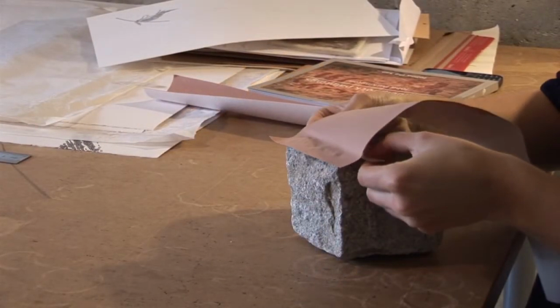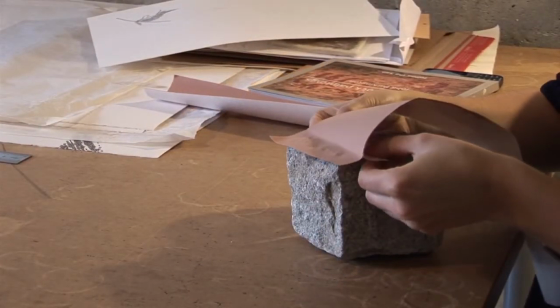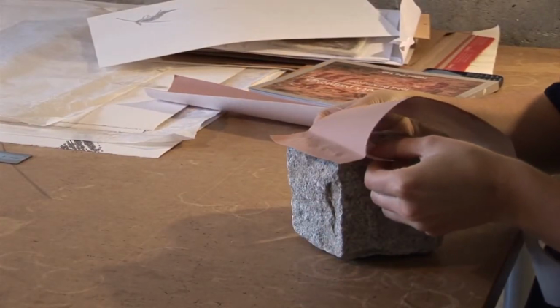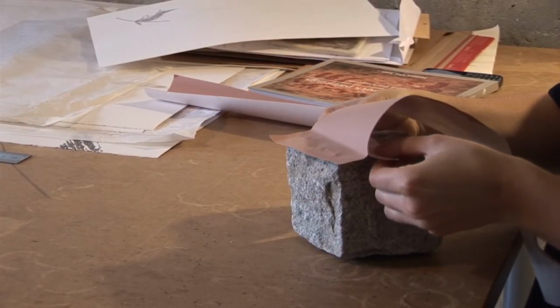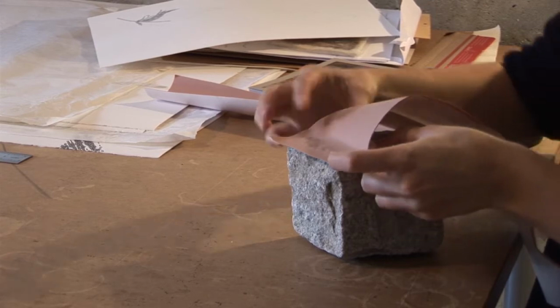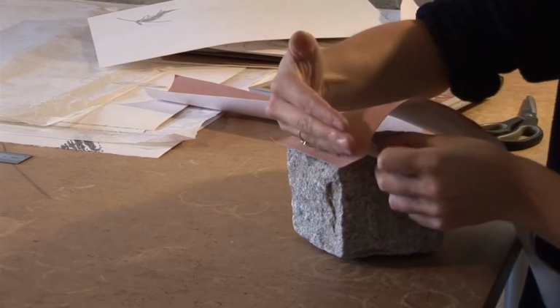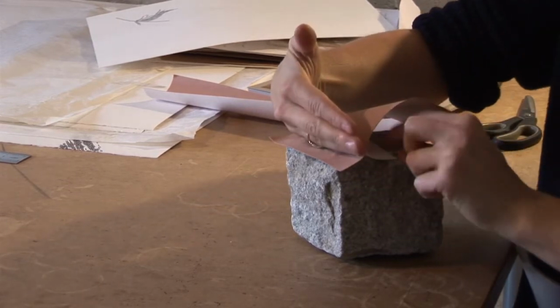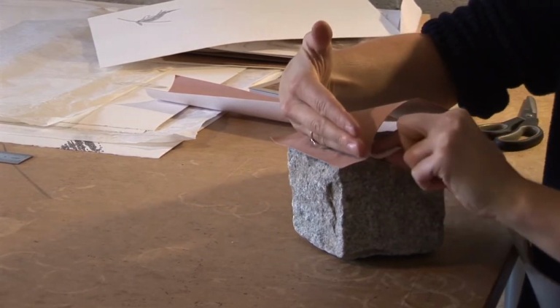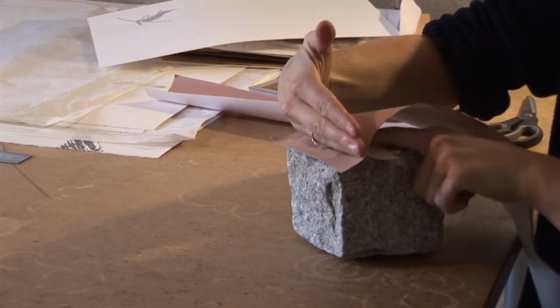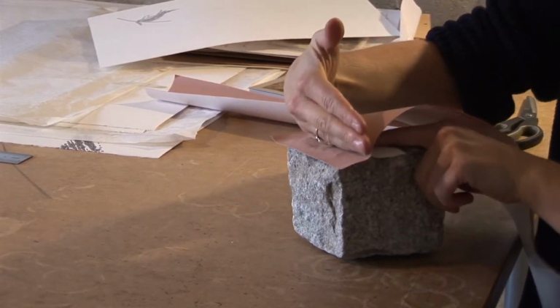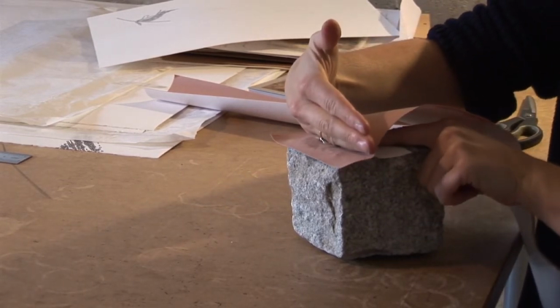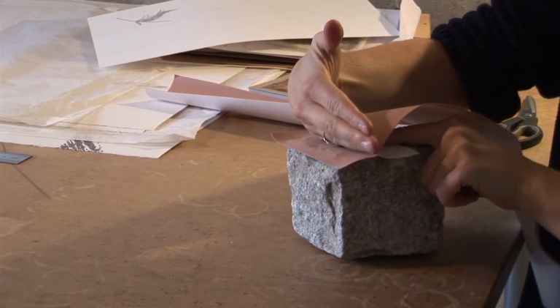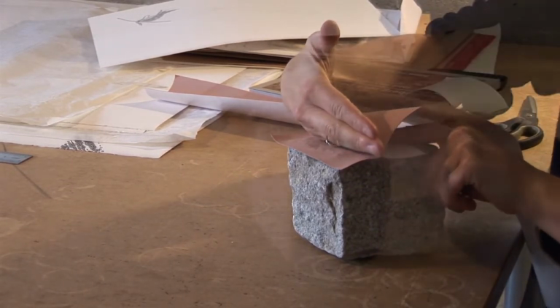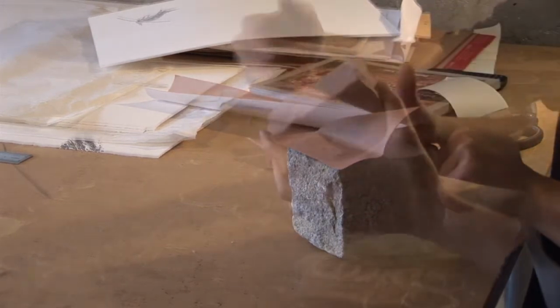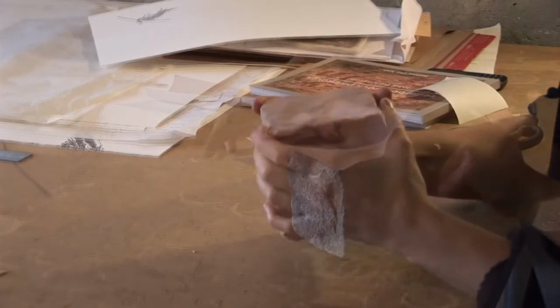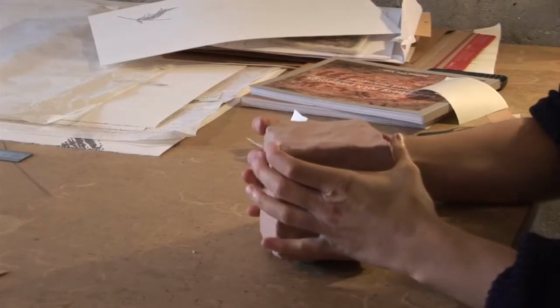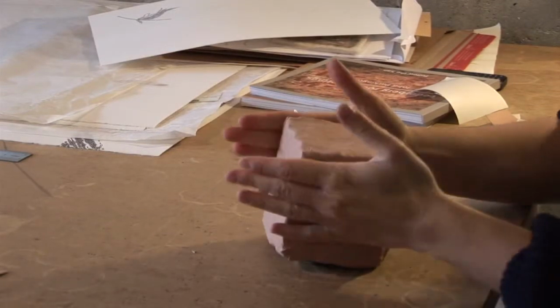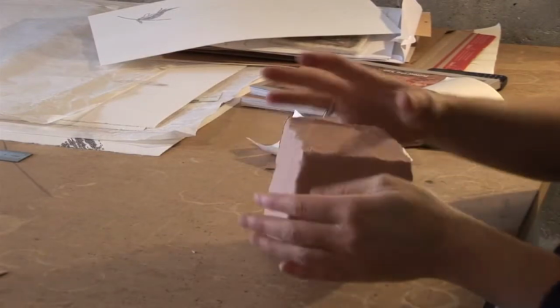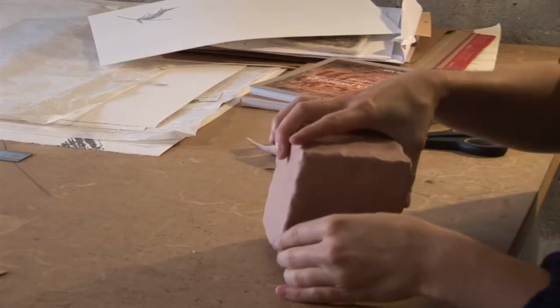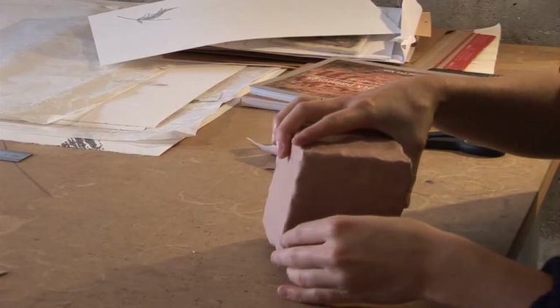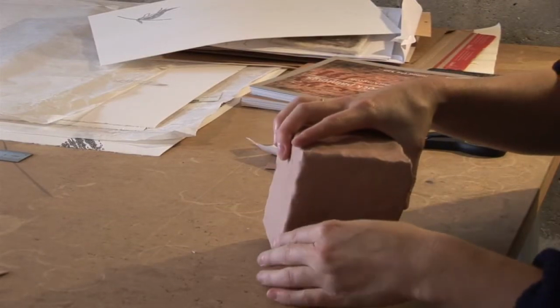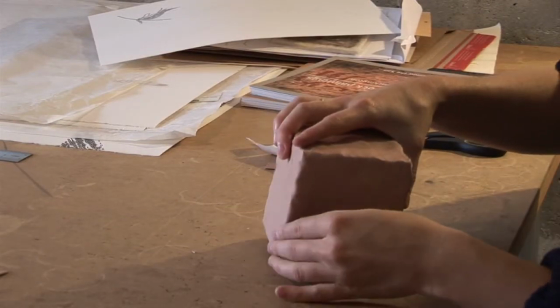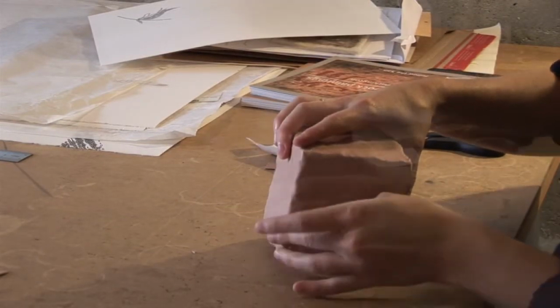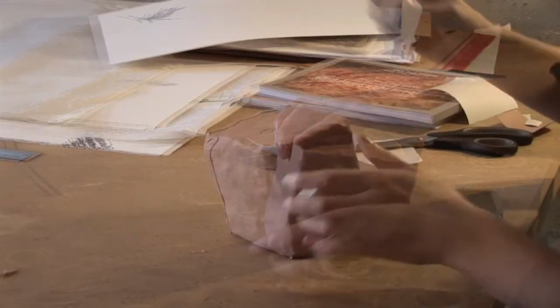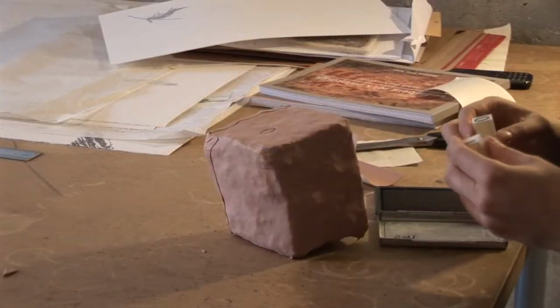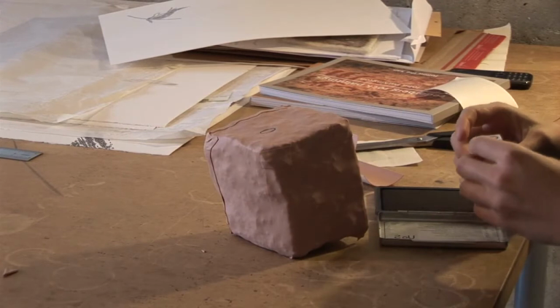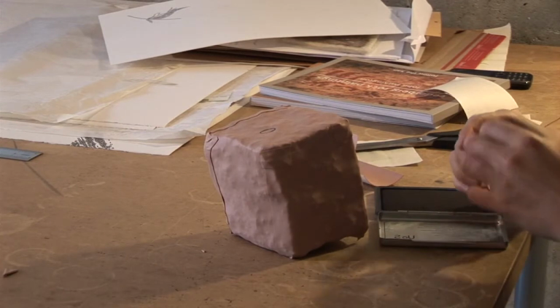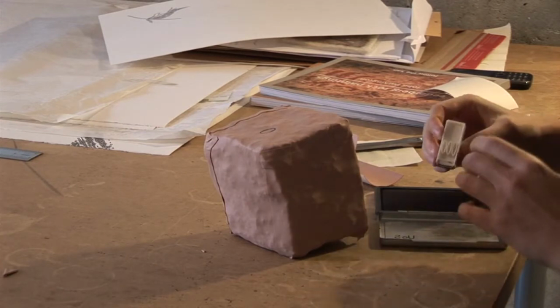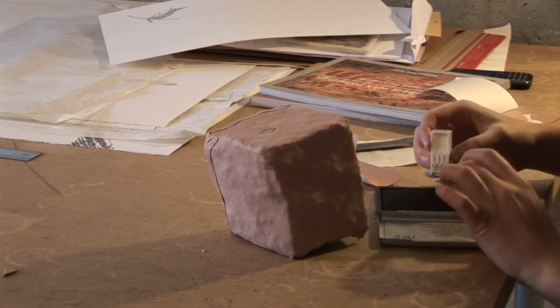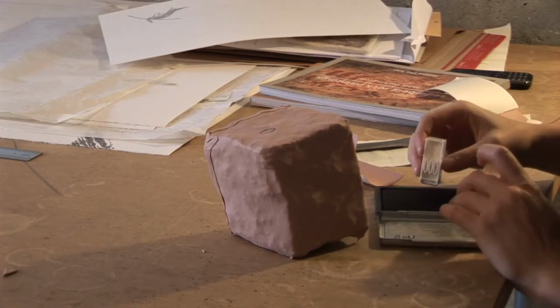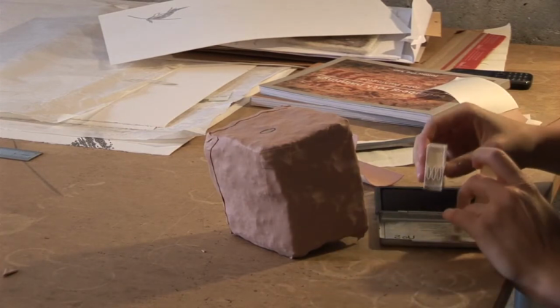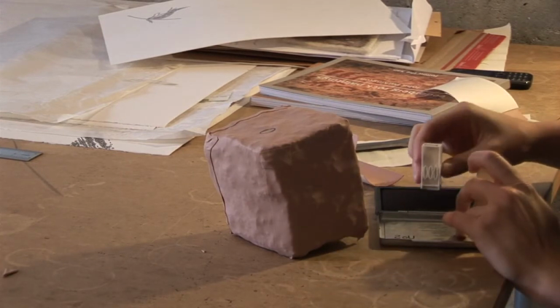So this is a granite cobblestone from Berlin. And what I'm doing is I'm applying a type of rubber used by gravestone engravers in order to prepare the stone to be carved into.